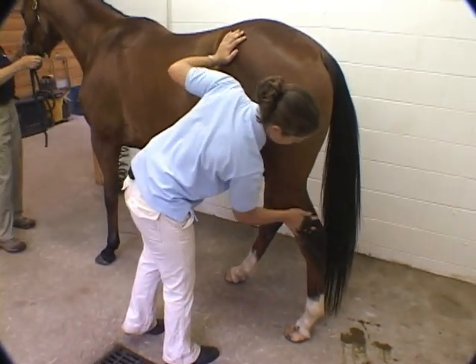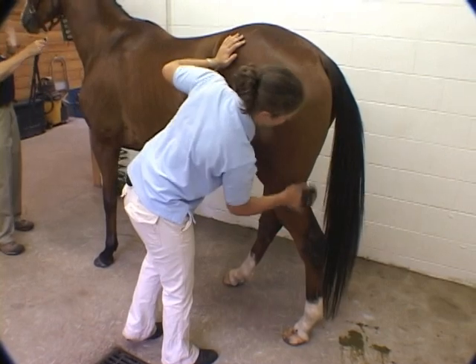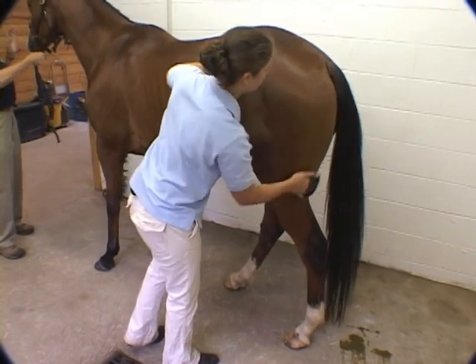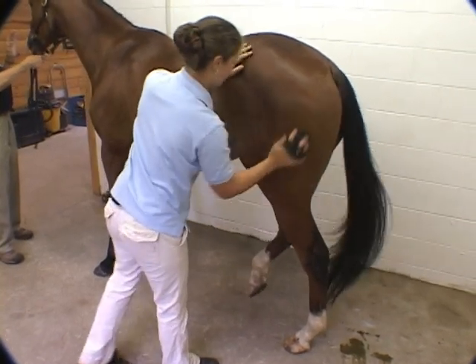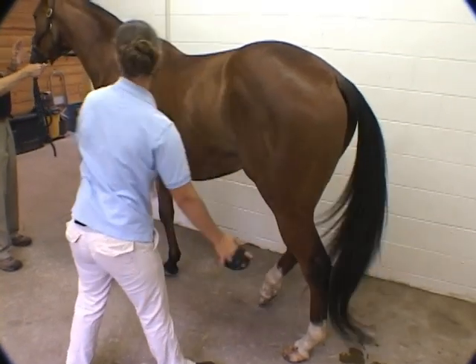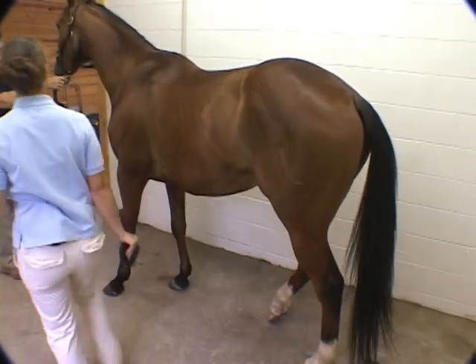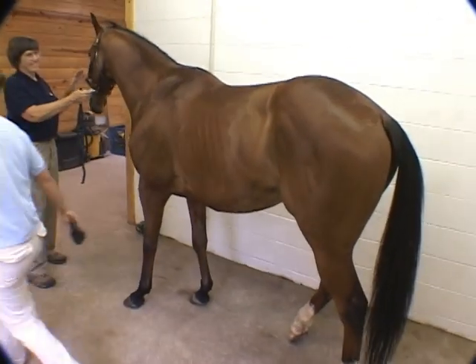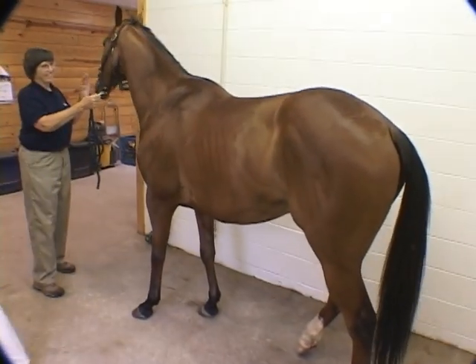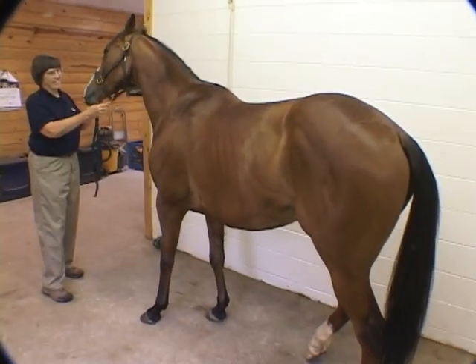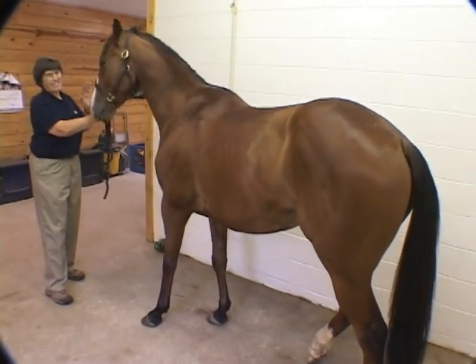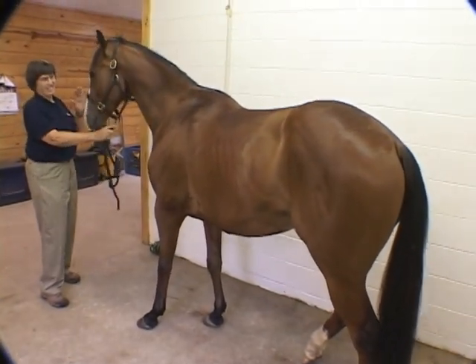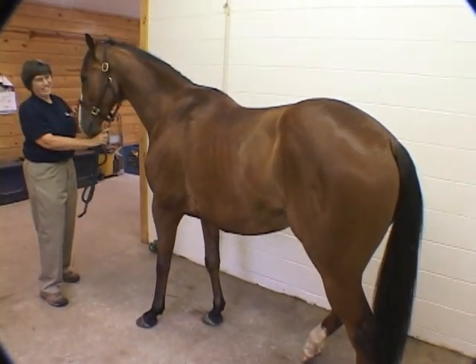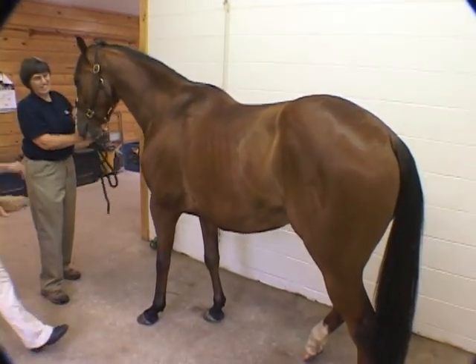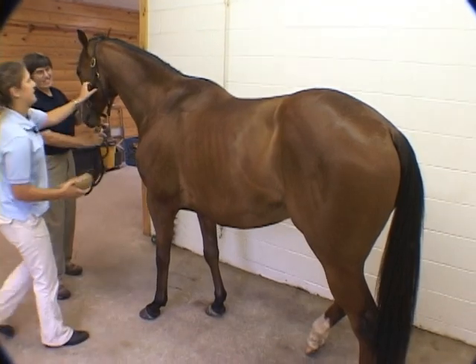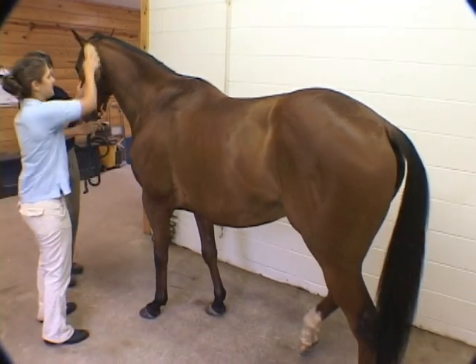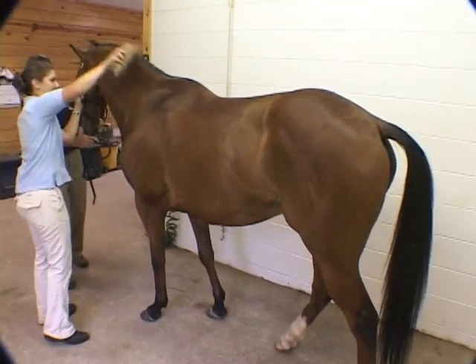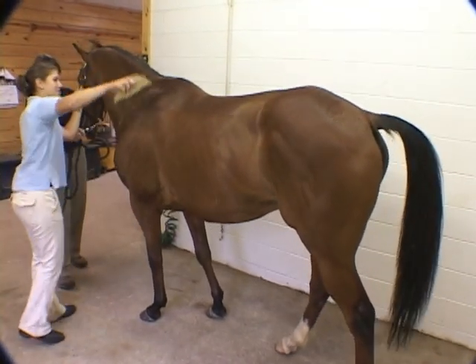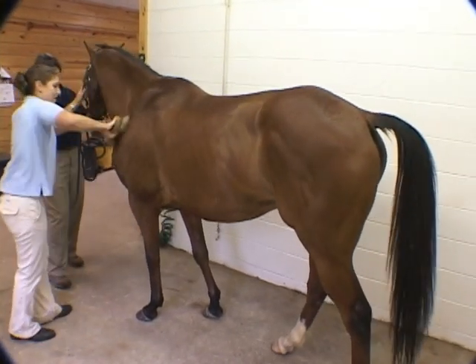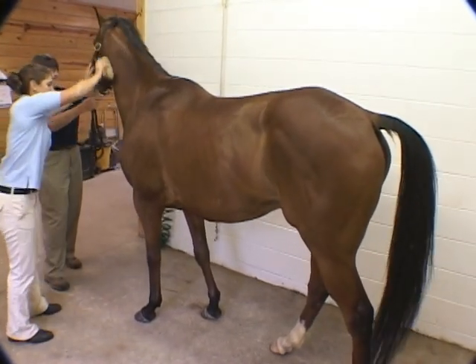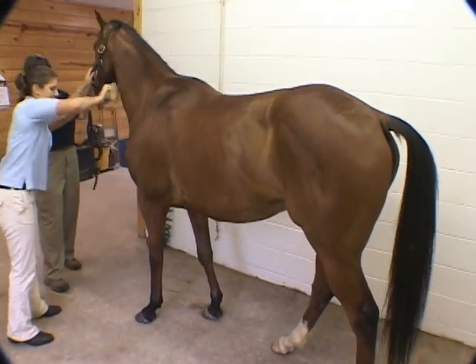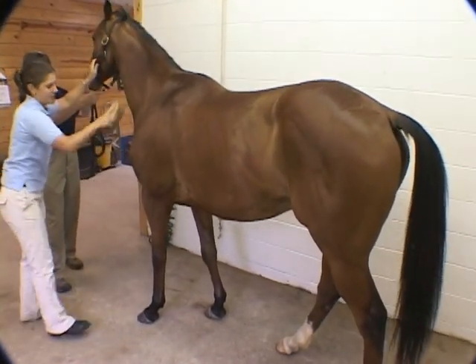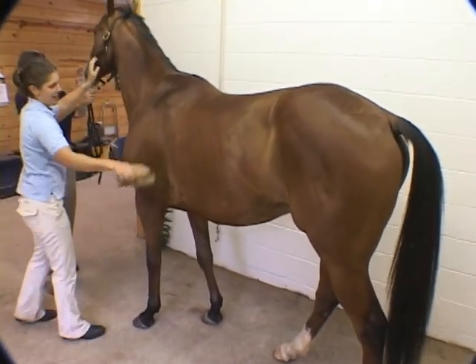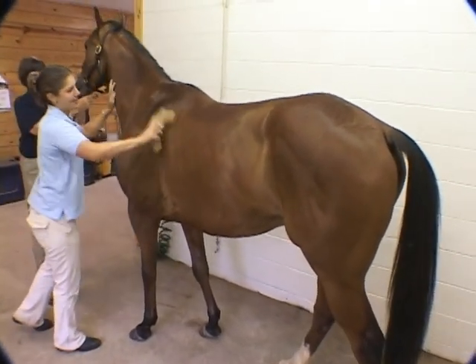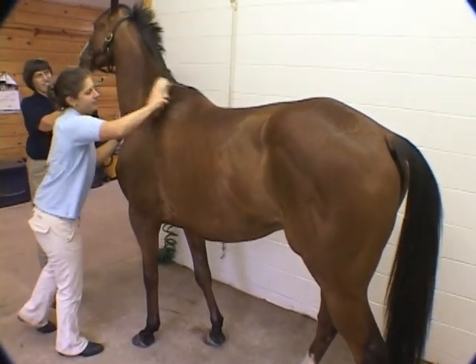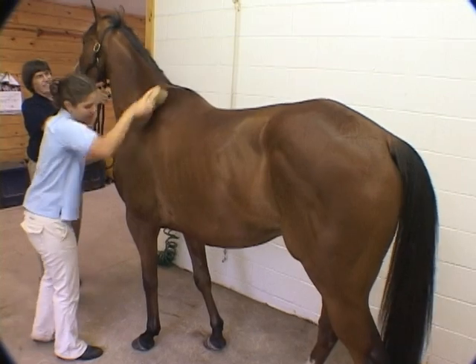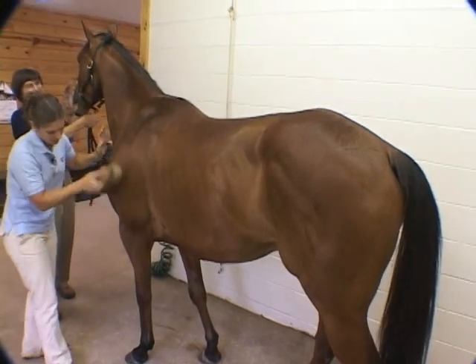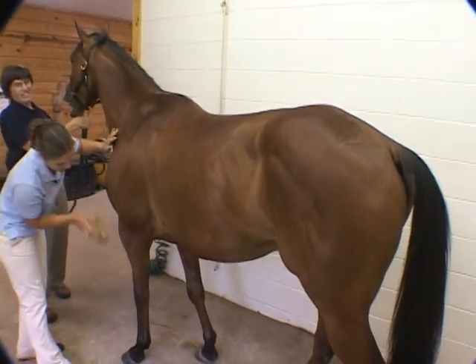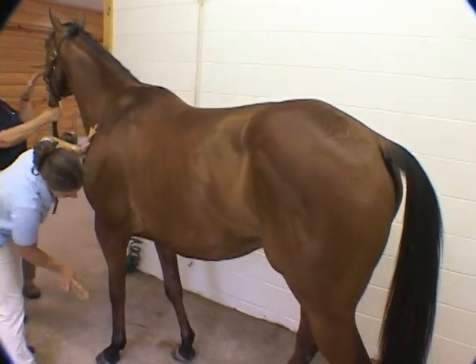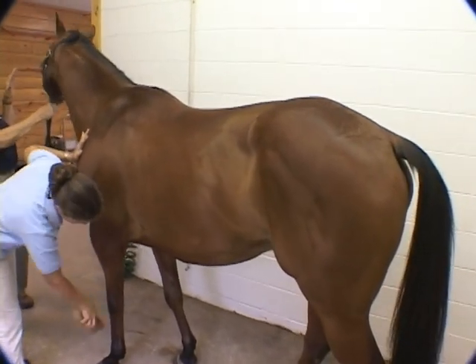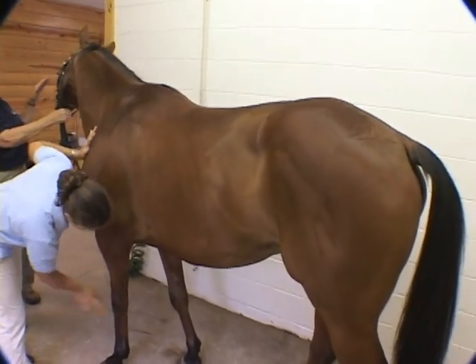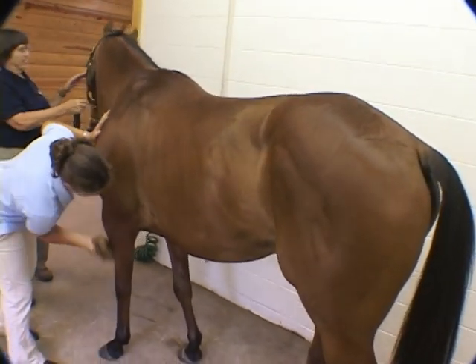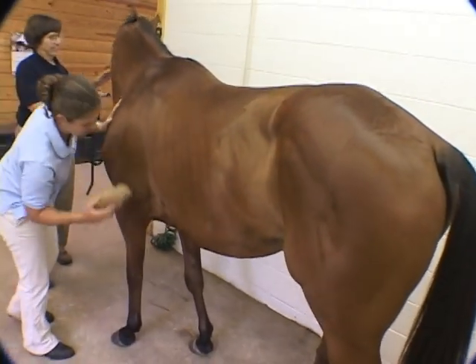After I've got all the dirt loosened up, I start in with the dandy brush. I just vigorously brush him in the direction that the hair lies, and that kind of kicks up some of the dirt and hair.